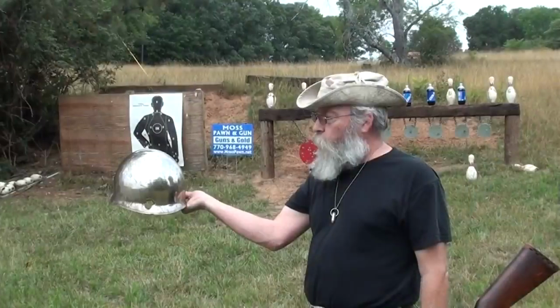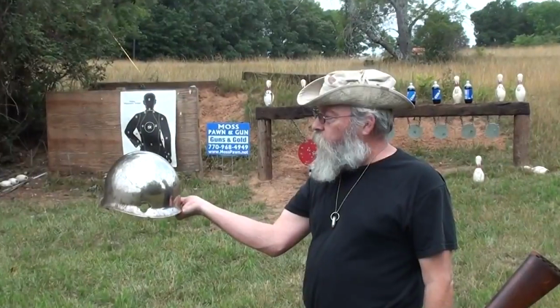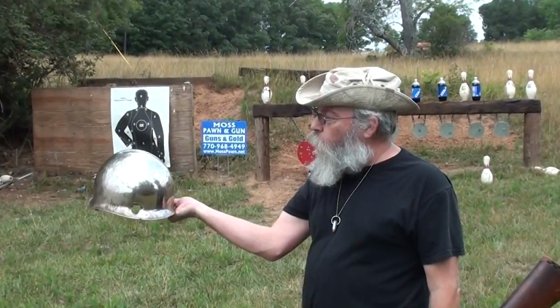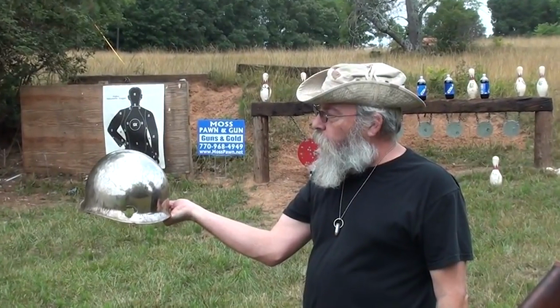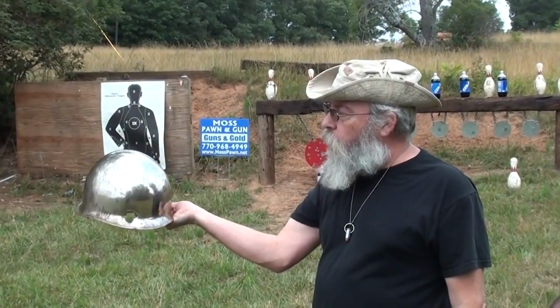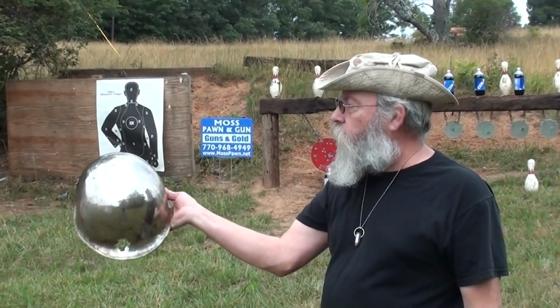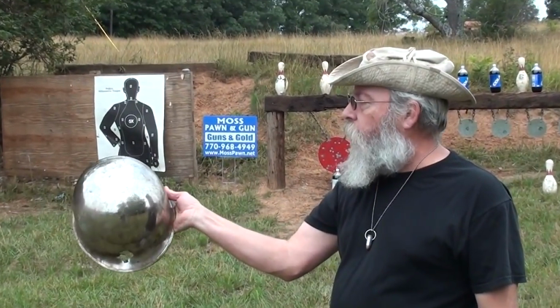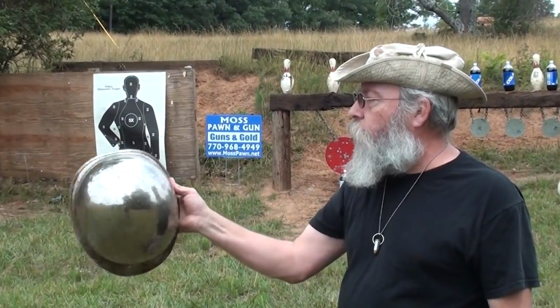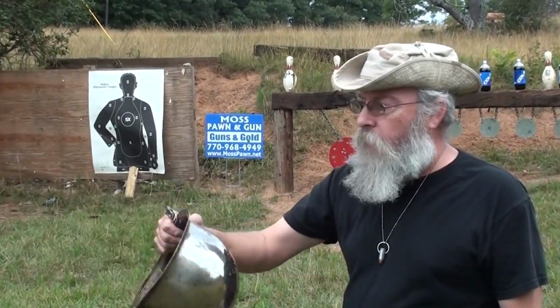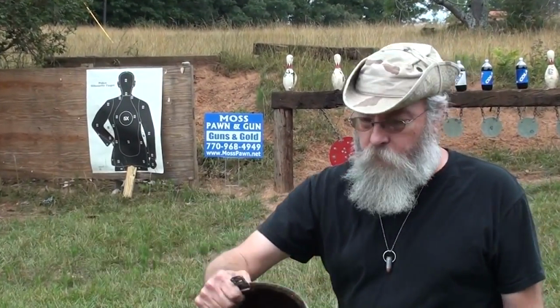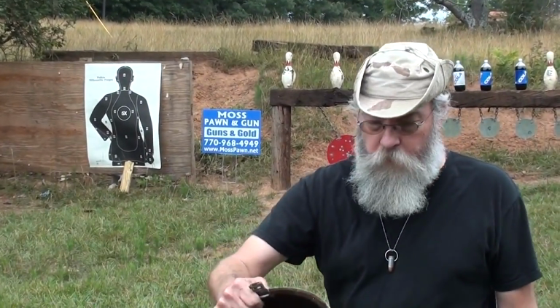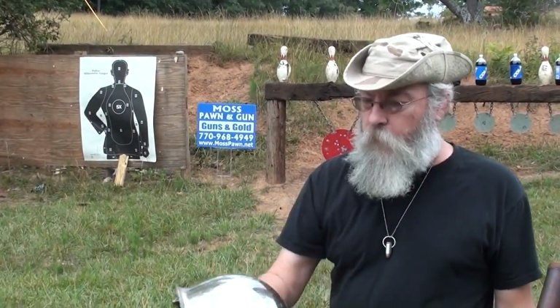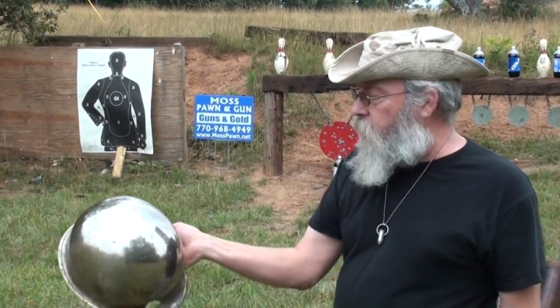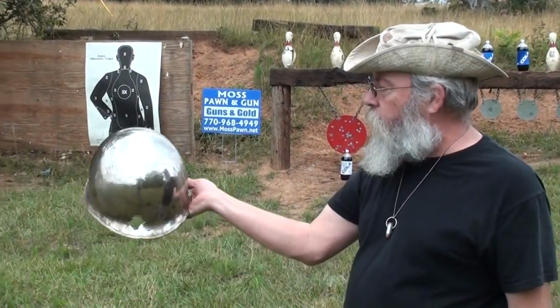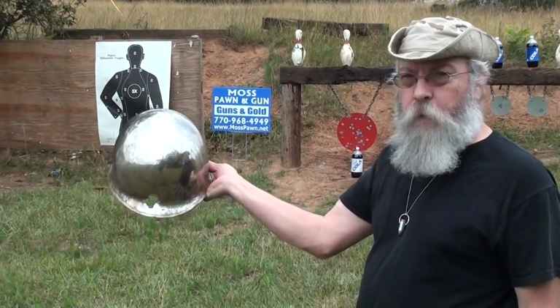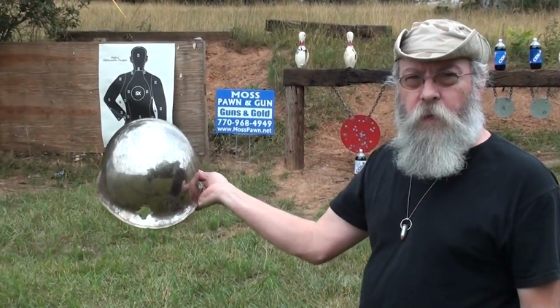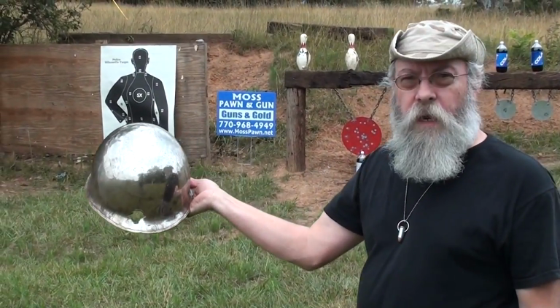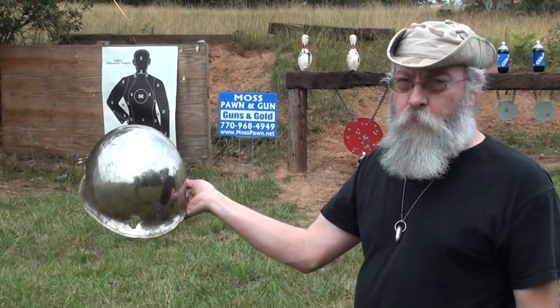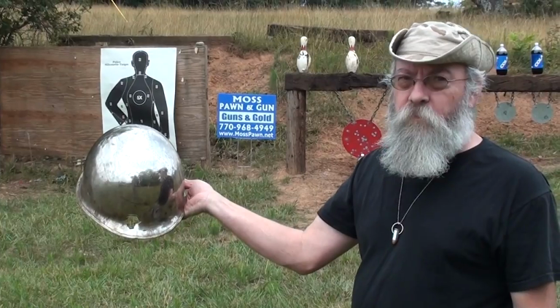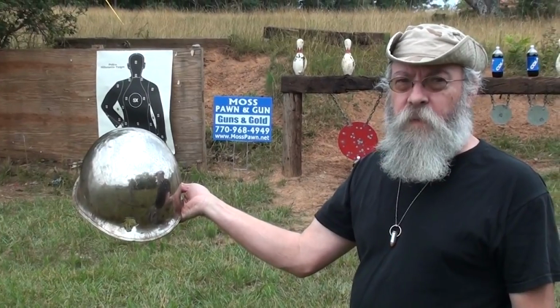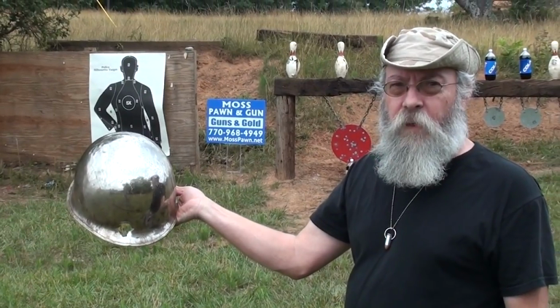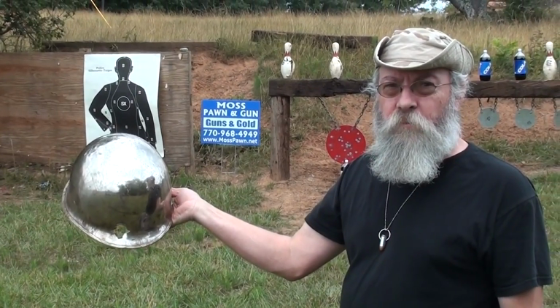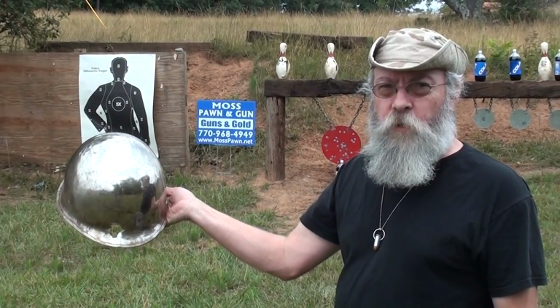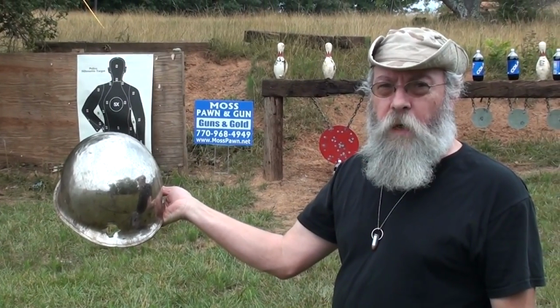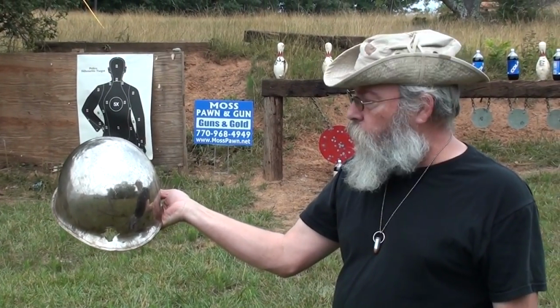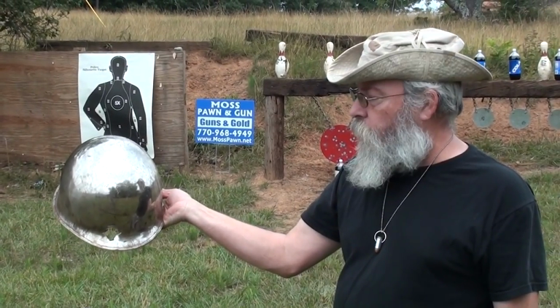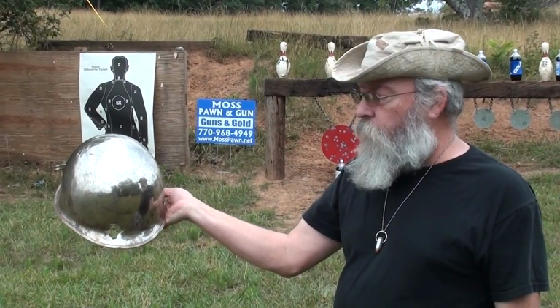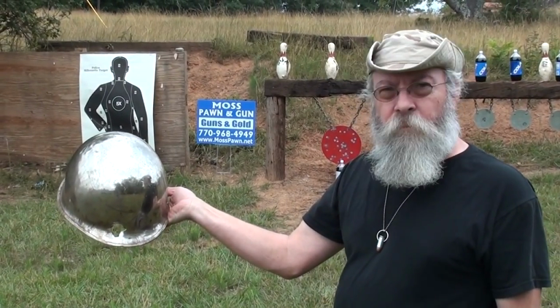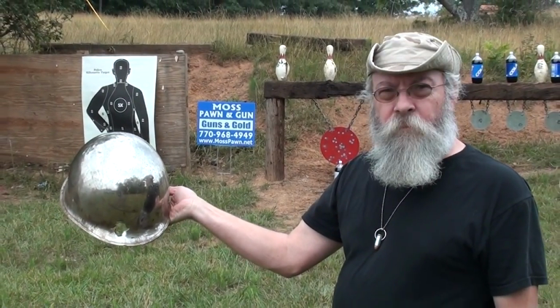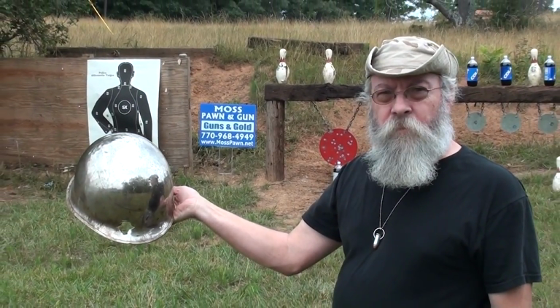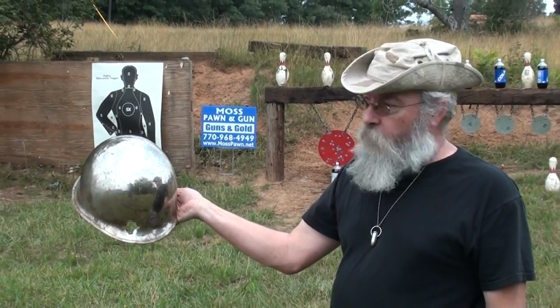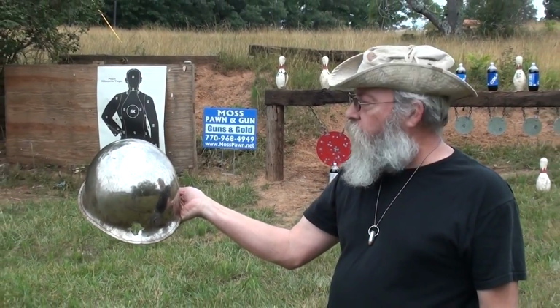There's the hole in it, but because they had it tilted down it missed the back side of it, but it blew the hell out of that soda bottle. Yeah, those monoliths are nice. Yeah, they are.